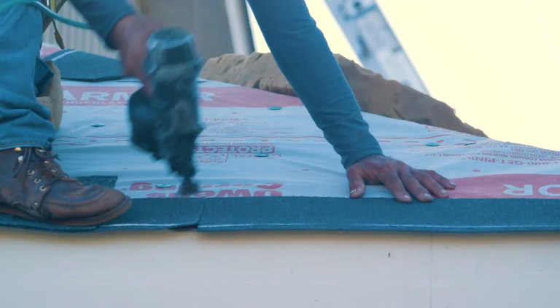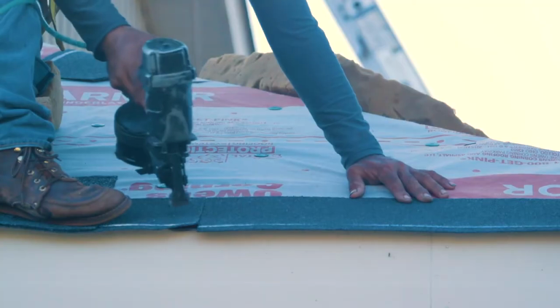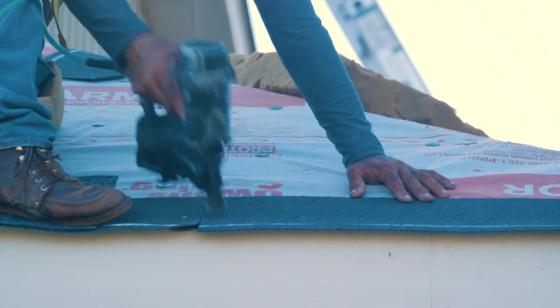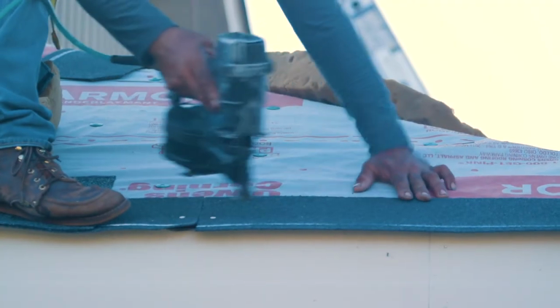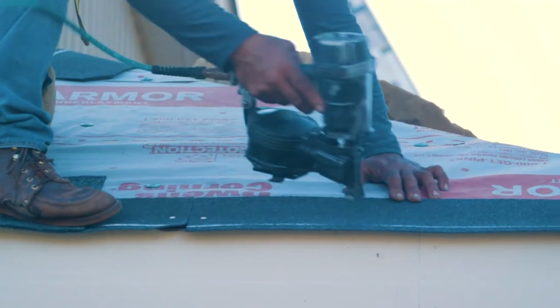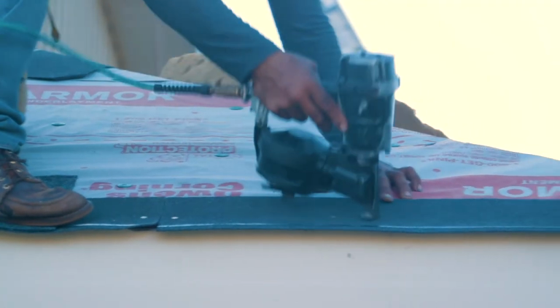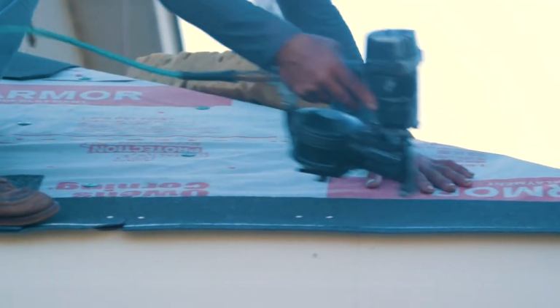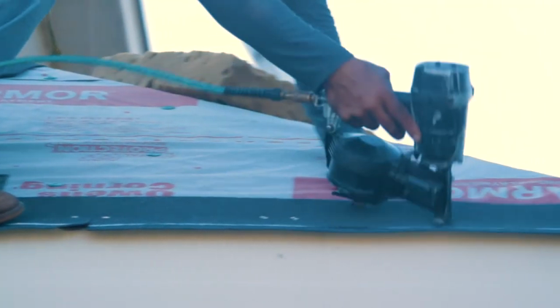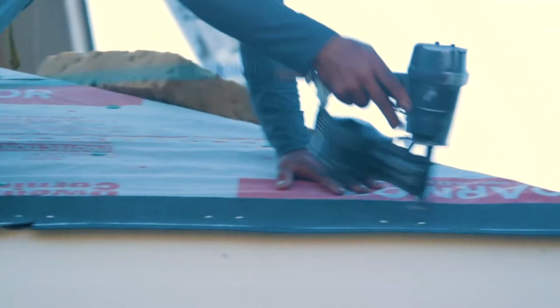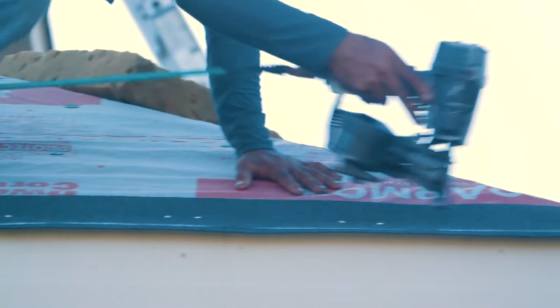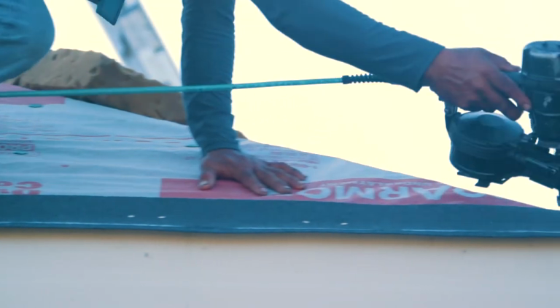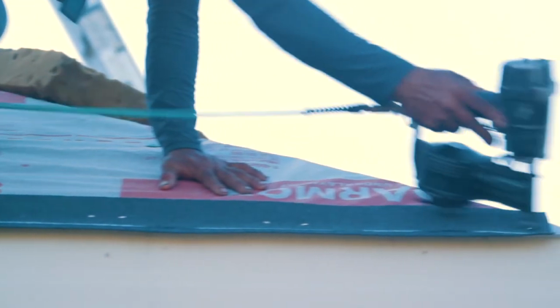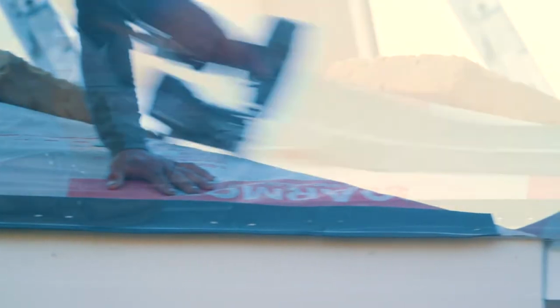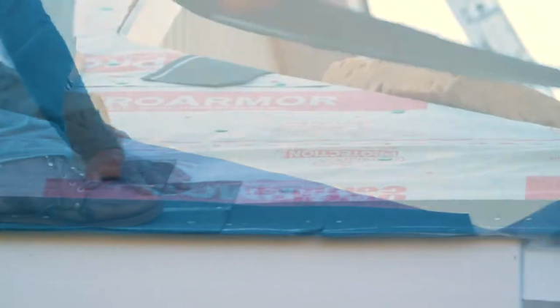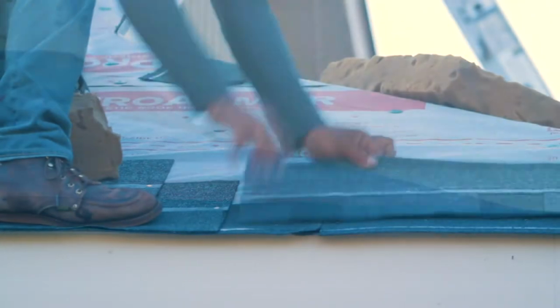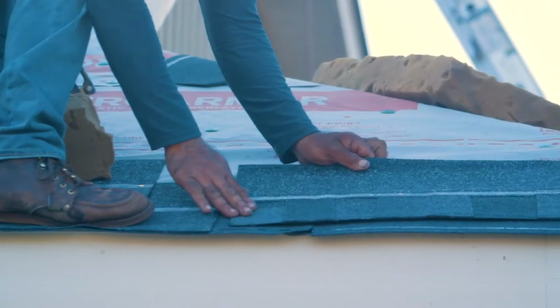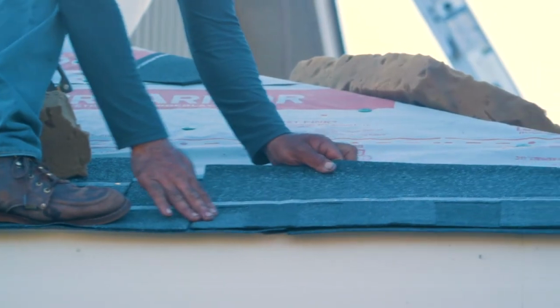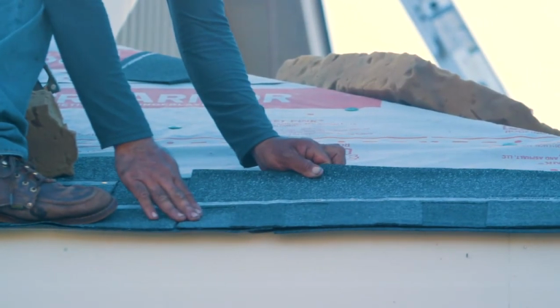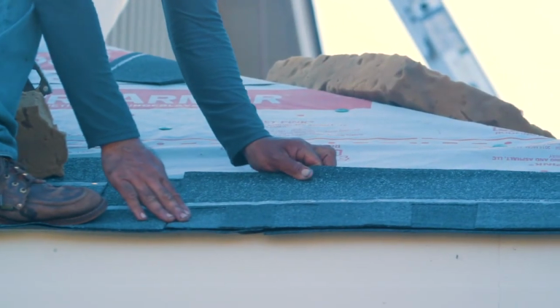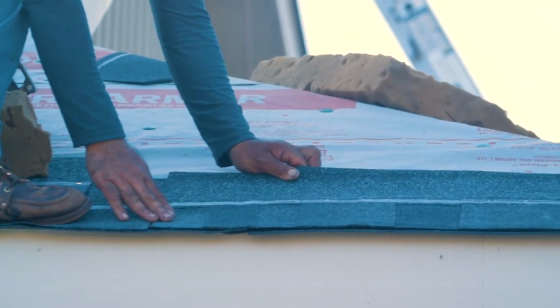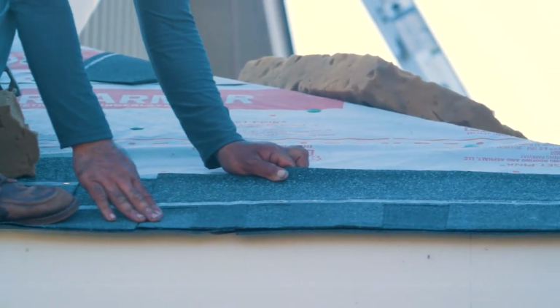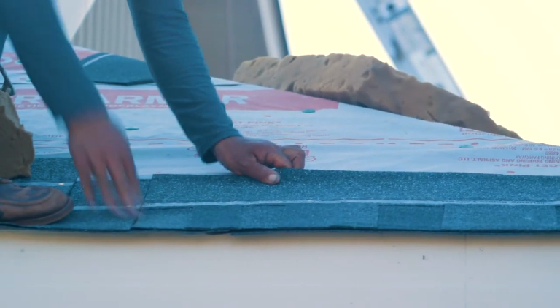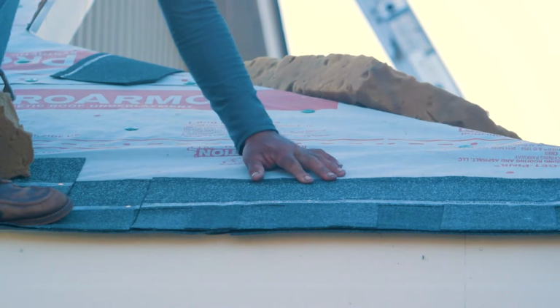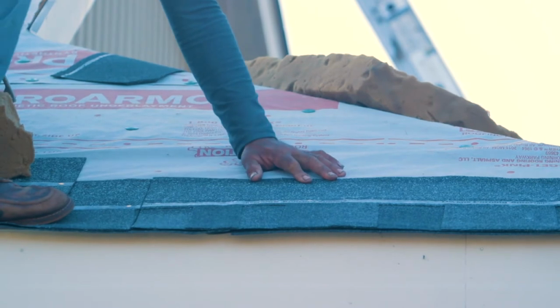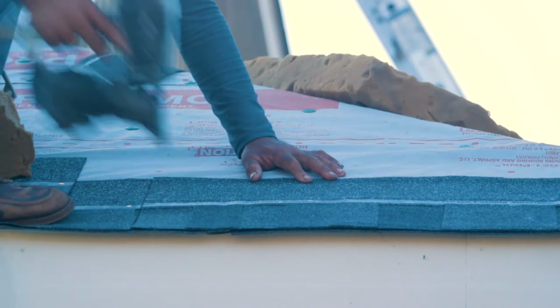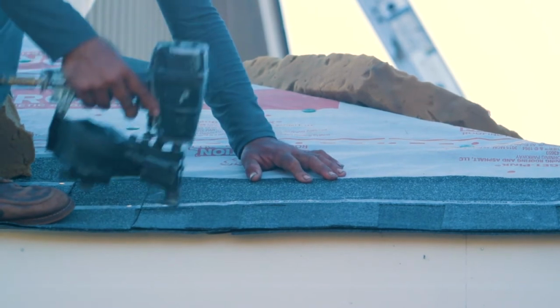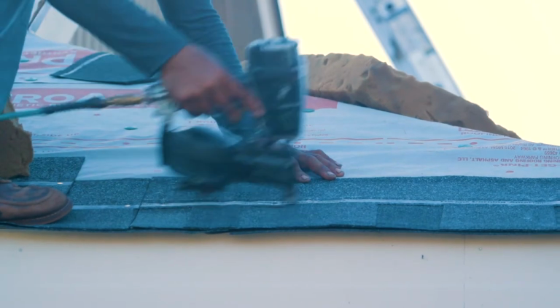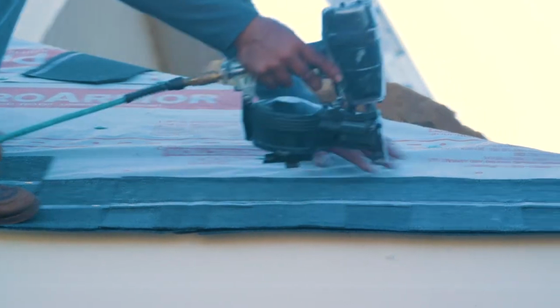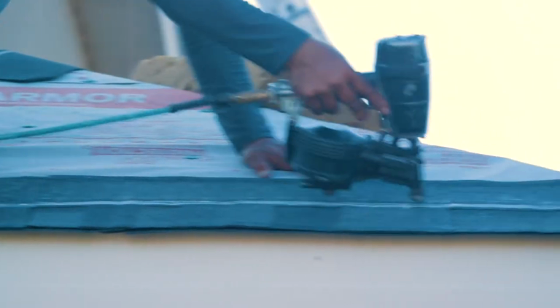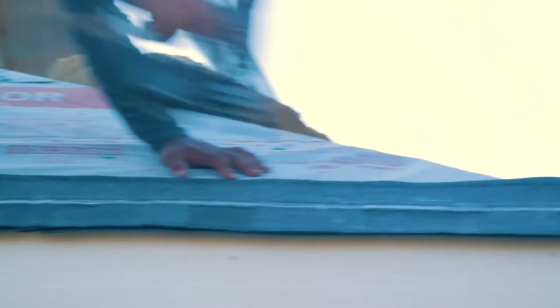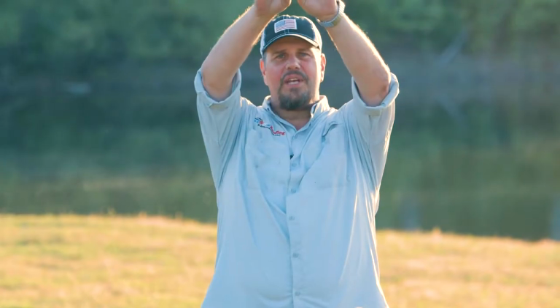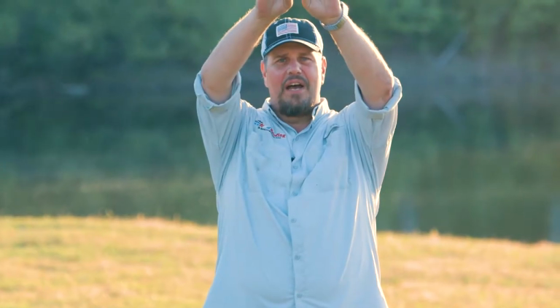The next thing we do is lay down what's called a starter strip. That starter strip is going to be the first run of your shingles, starting at the edge of the eave of the house, and then we're going to work our way all the way up to the ridge of the house.